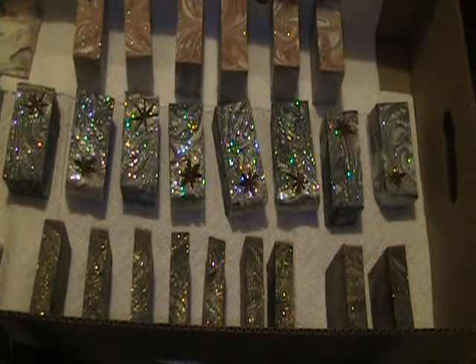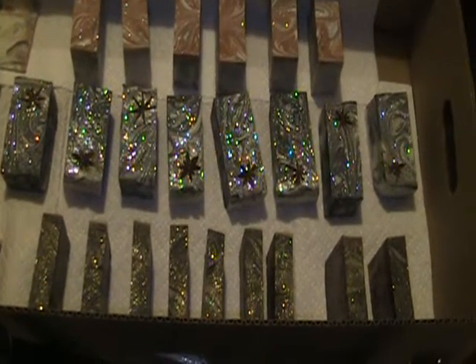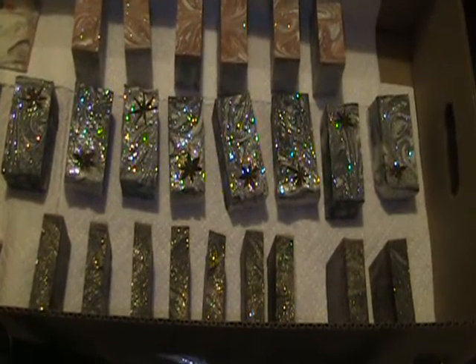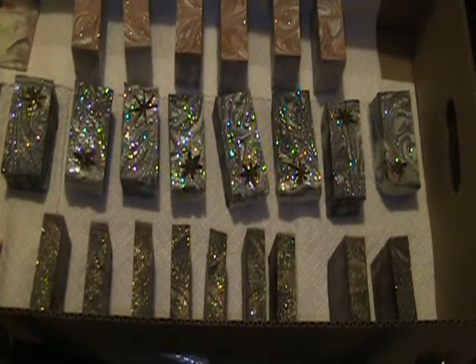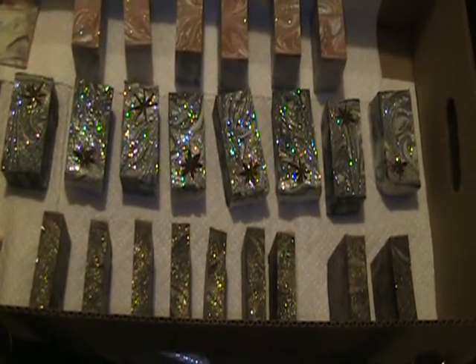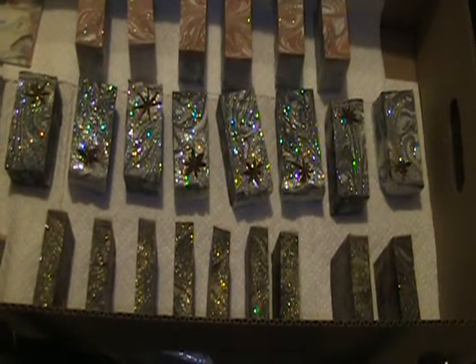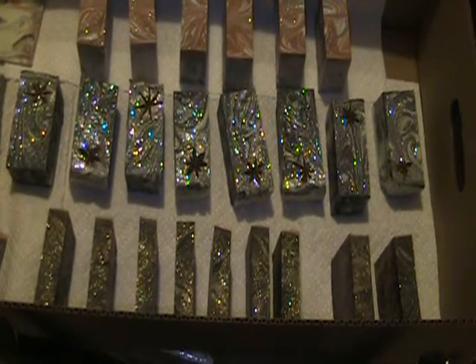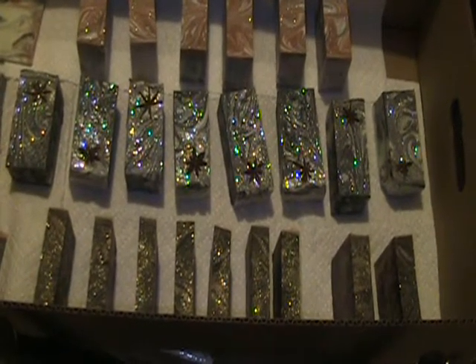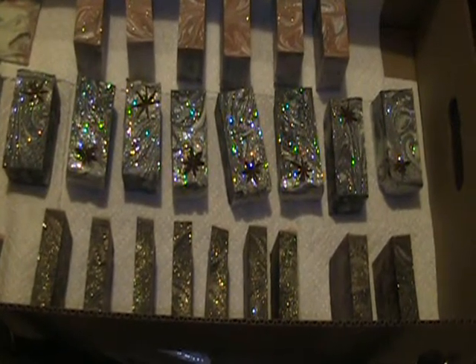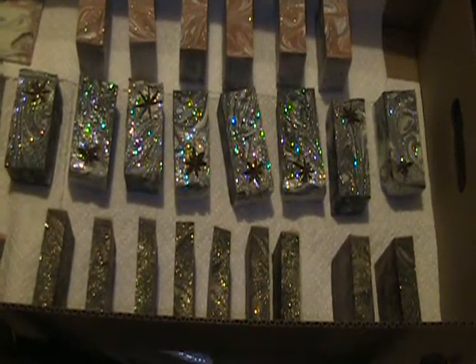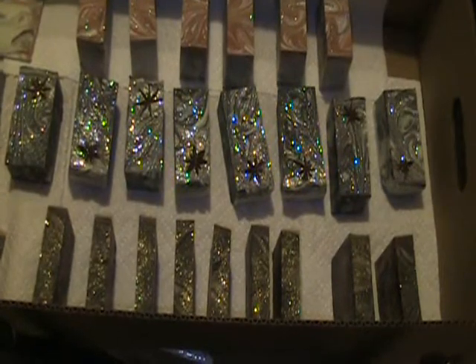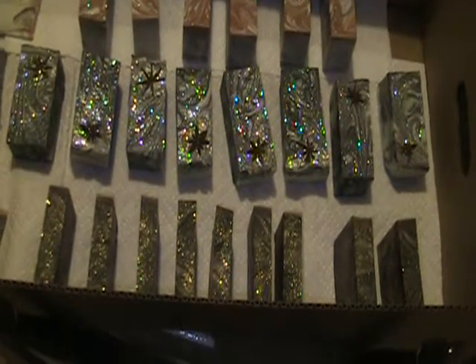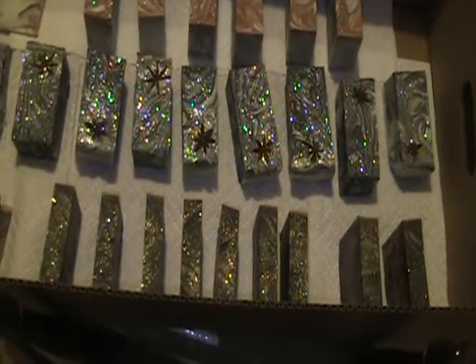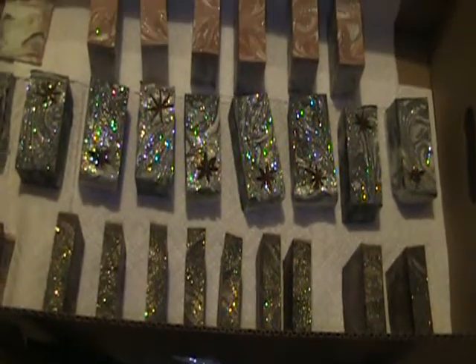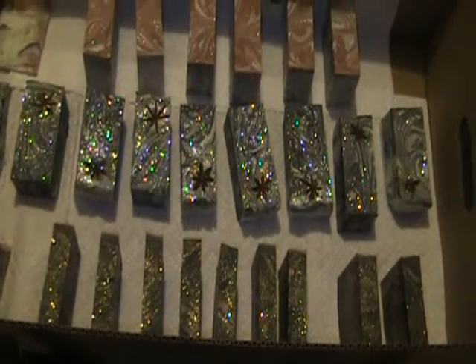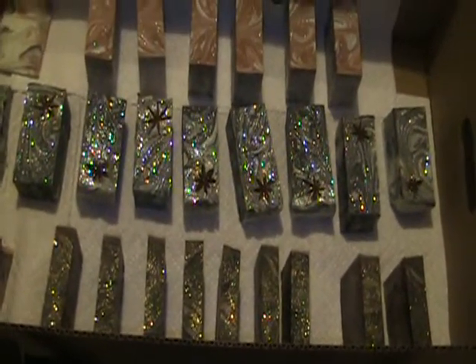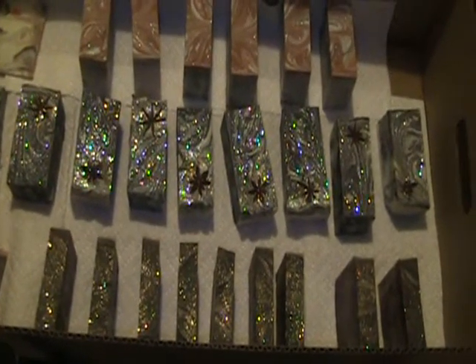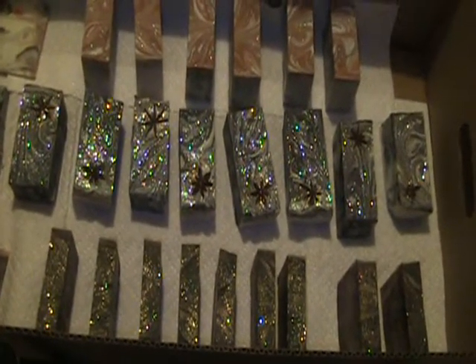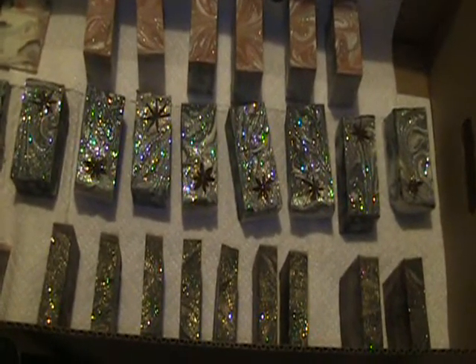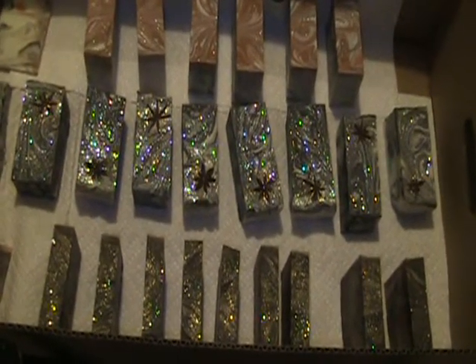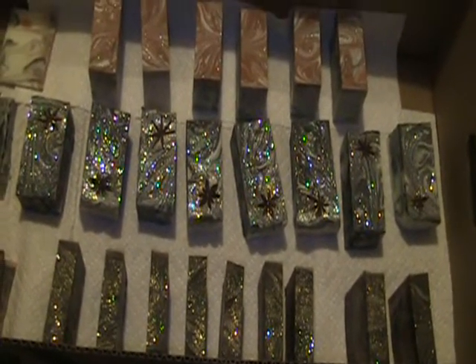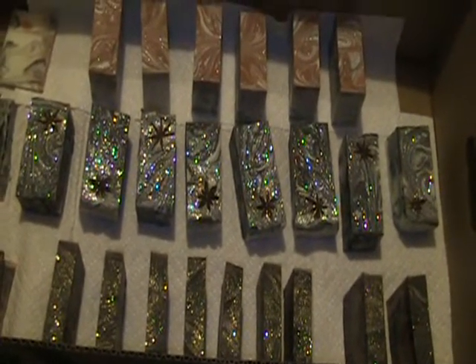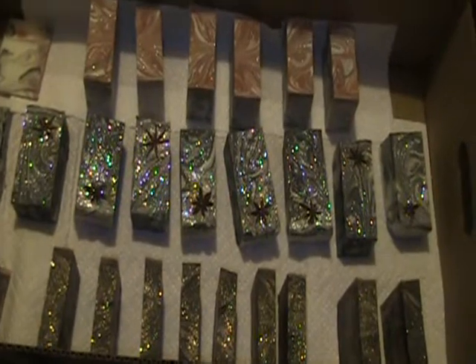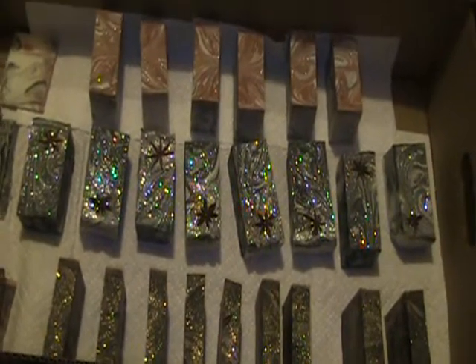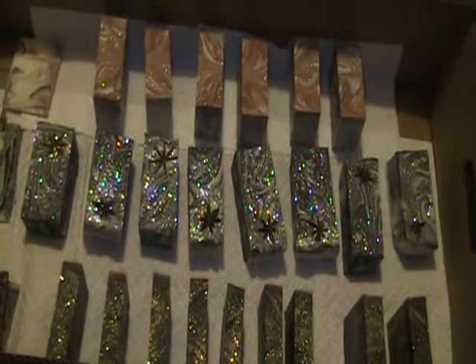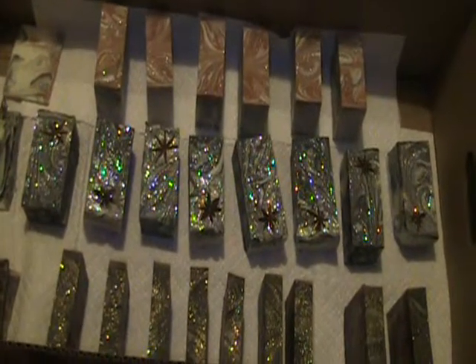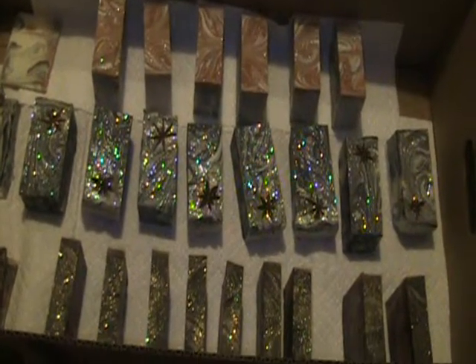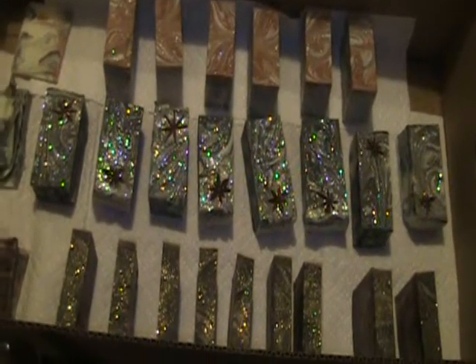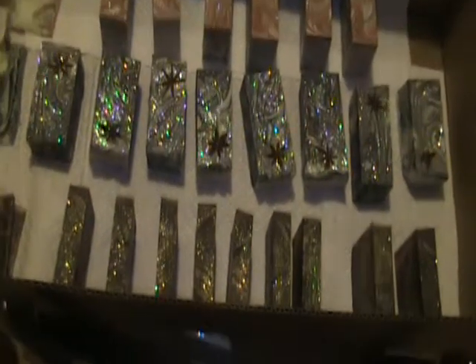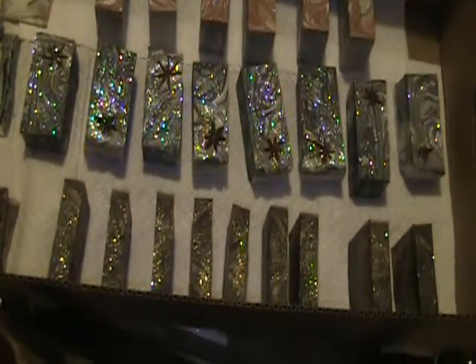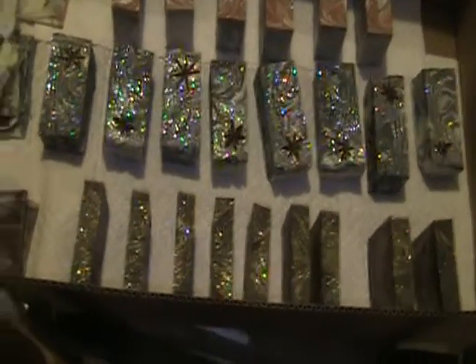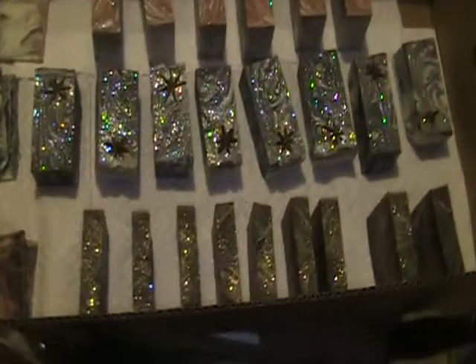Hey everybody, I just wanted to do a quick video to show you some of the soaps that I worked on last night. It's been 24 hours since they were in their mold, so I just cut them into bars and I'm getting ready to put them on the drying rack. I just wanted to show you all of them quick.